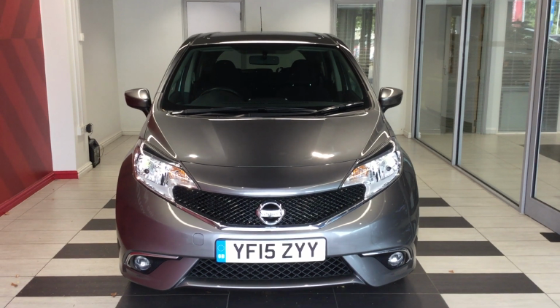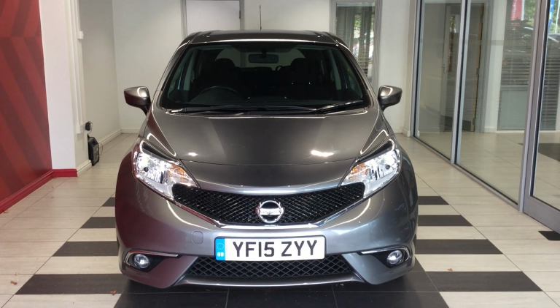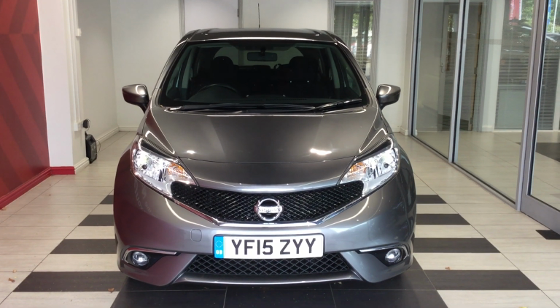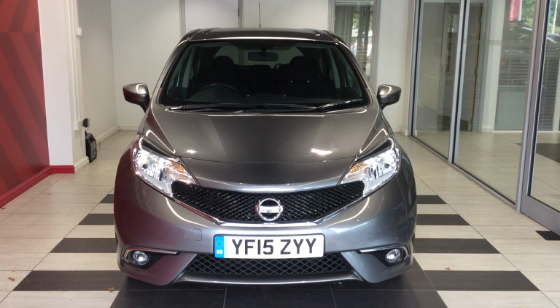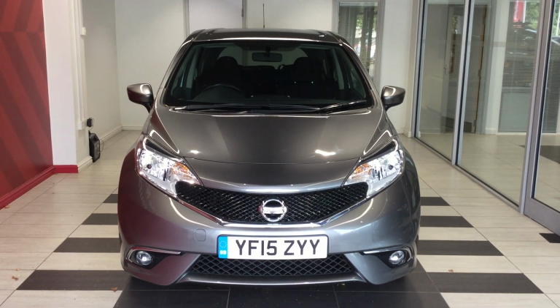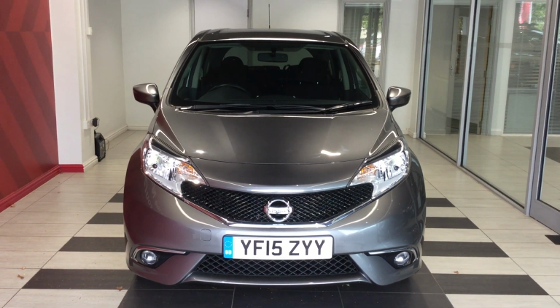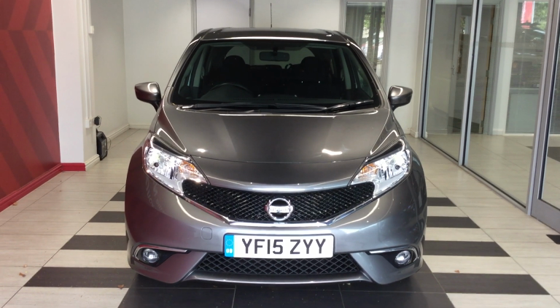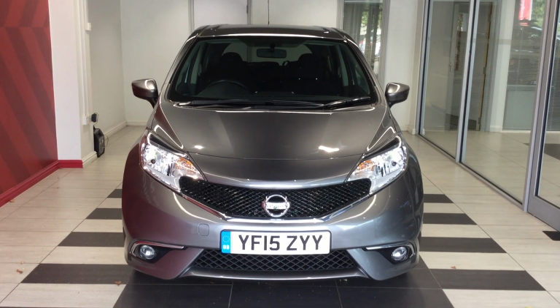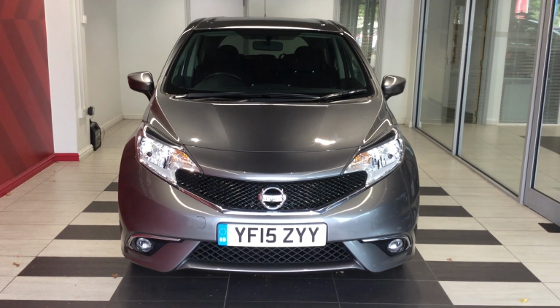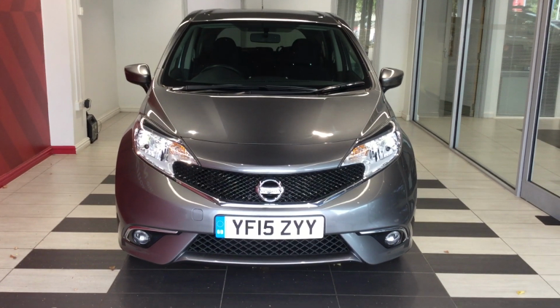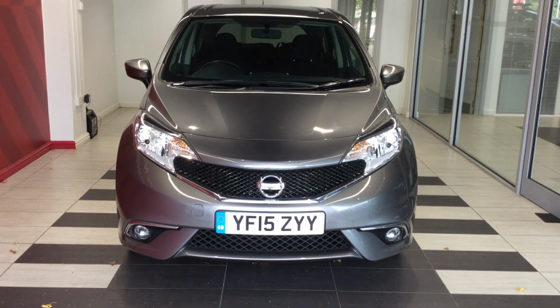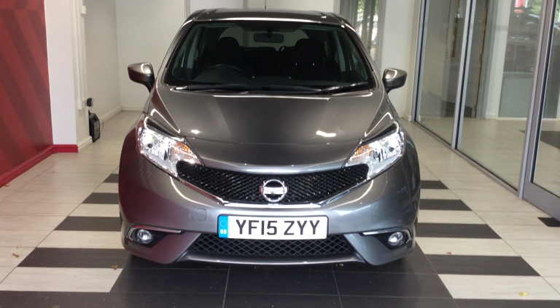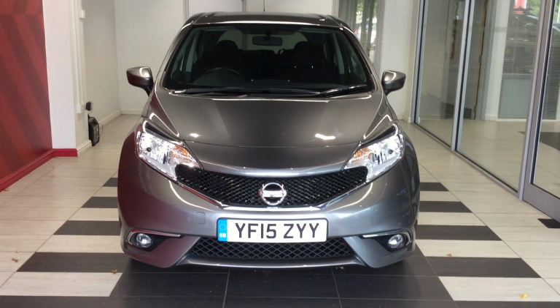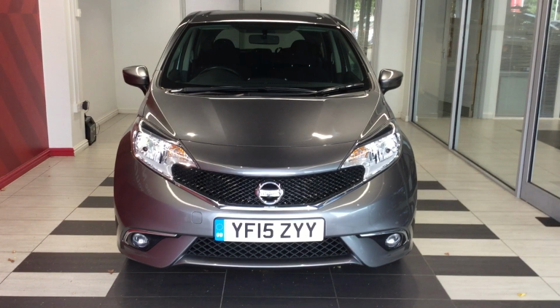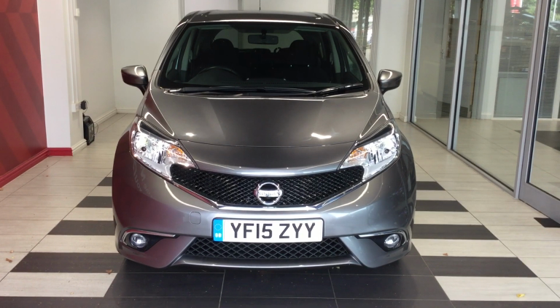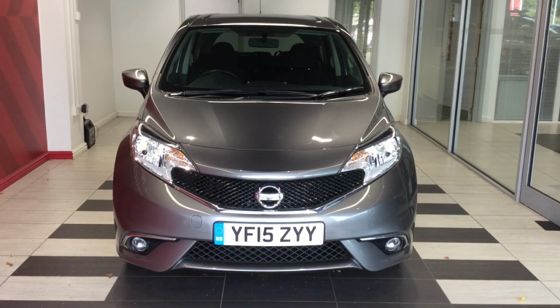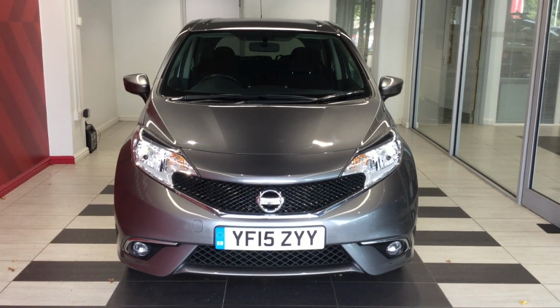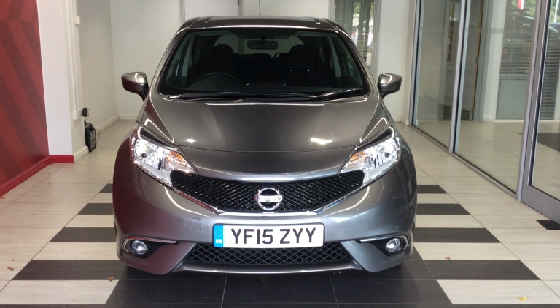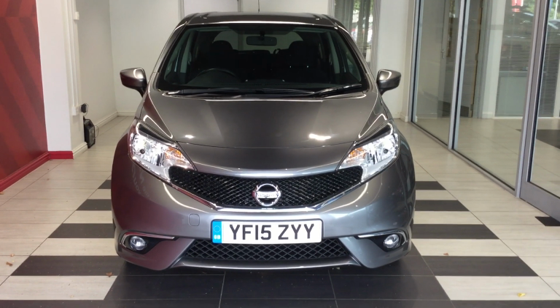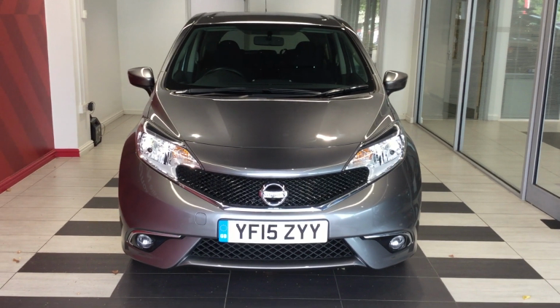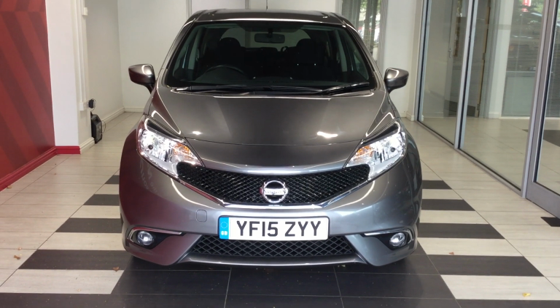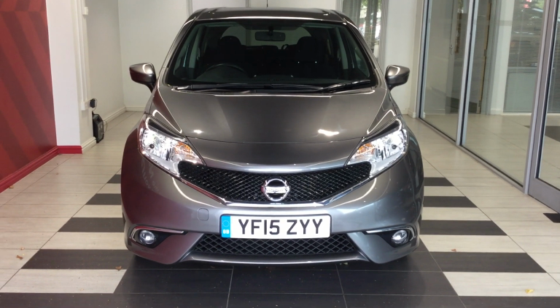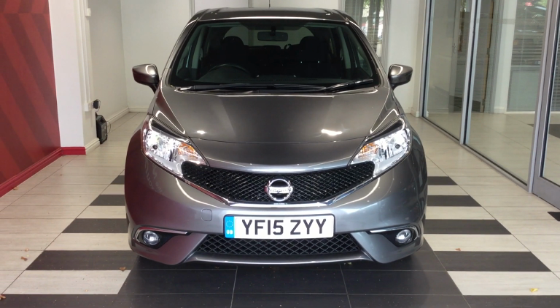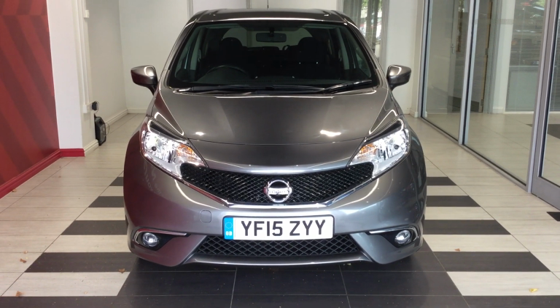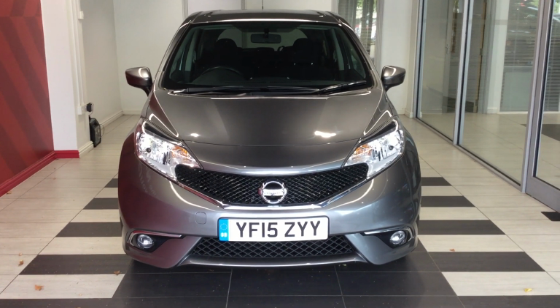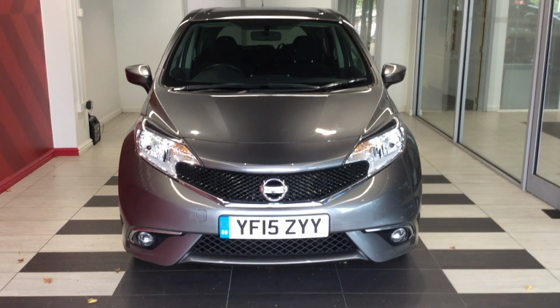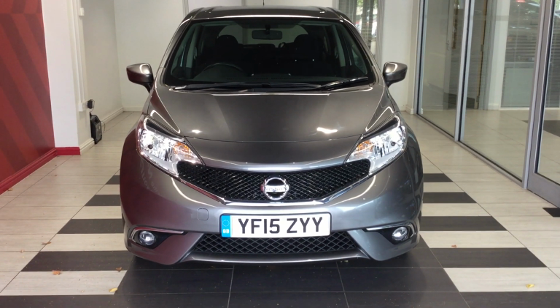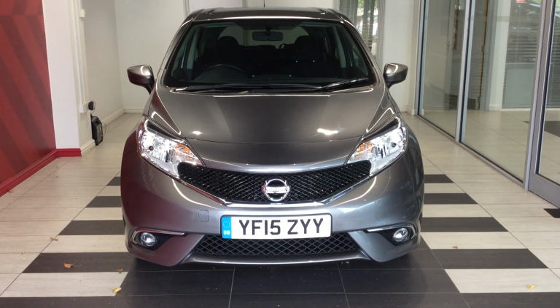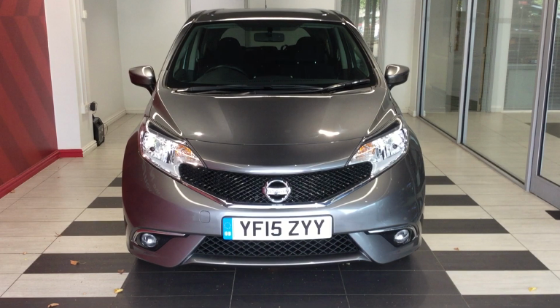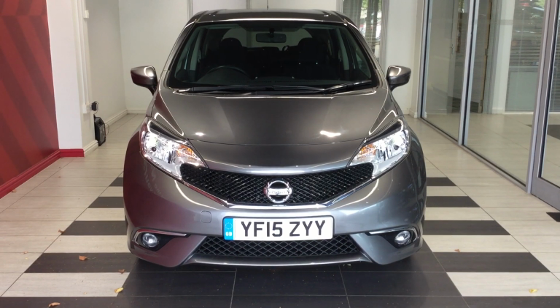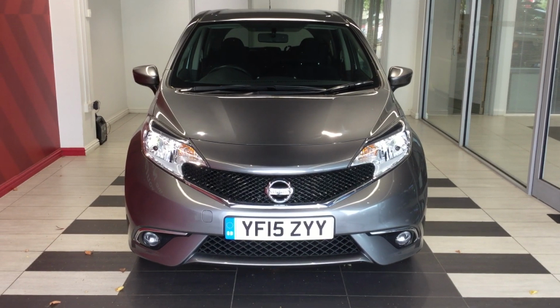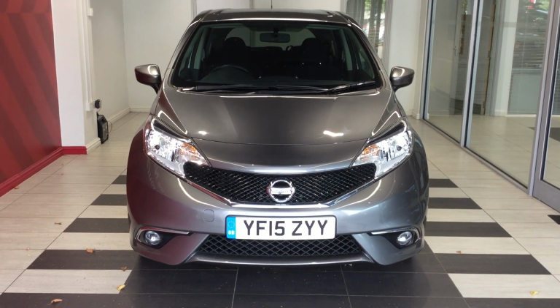Welcome to Smiths Nissan here in Beedleburgh. My name is Richard. Today we are looking at a Nissan Note 1.2 Santa, registration Yankee Foxtrot 1.5 Zulu Yankee Yankee.